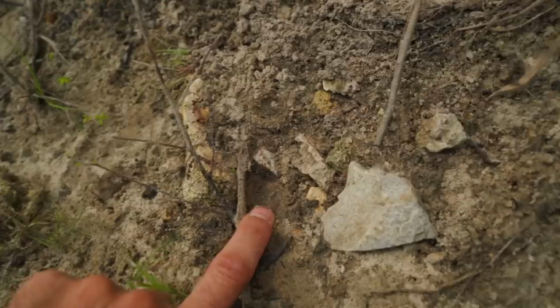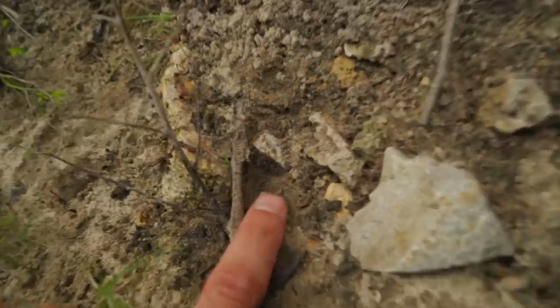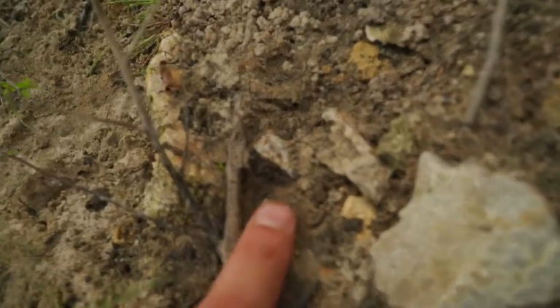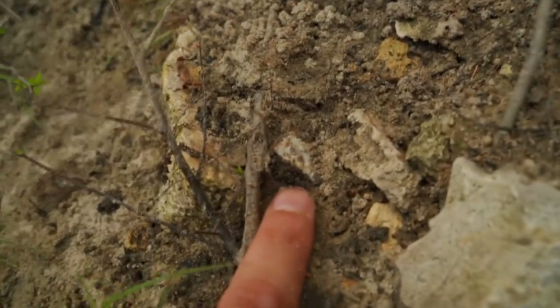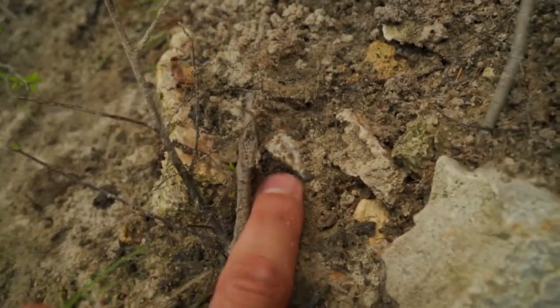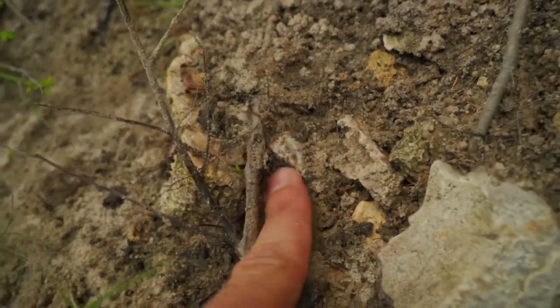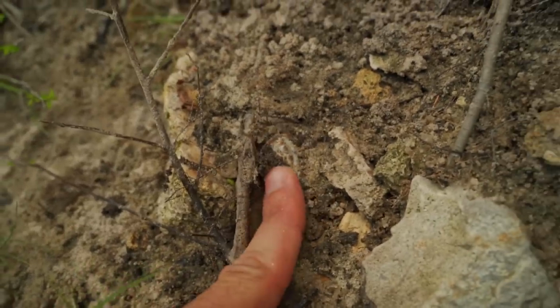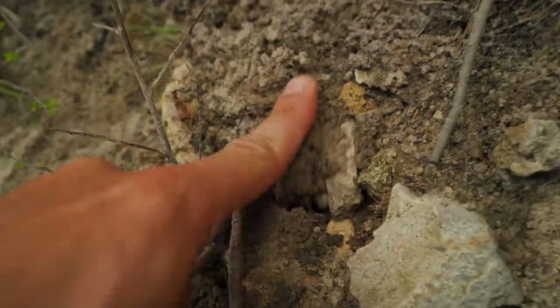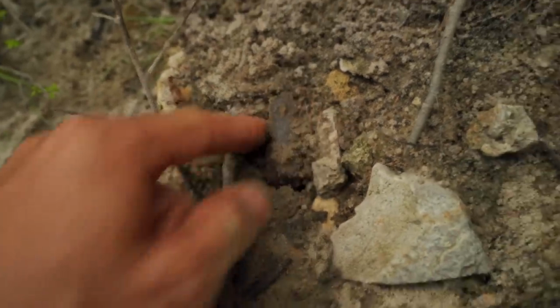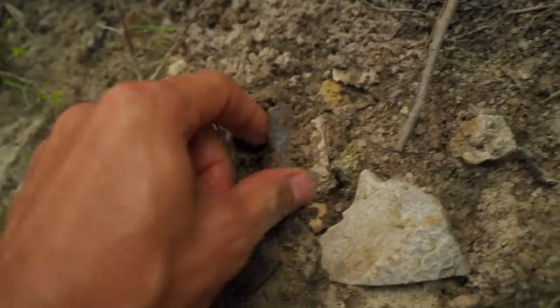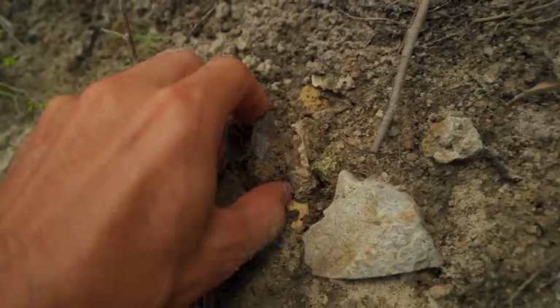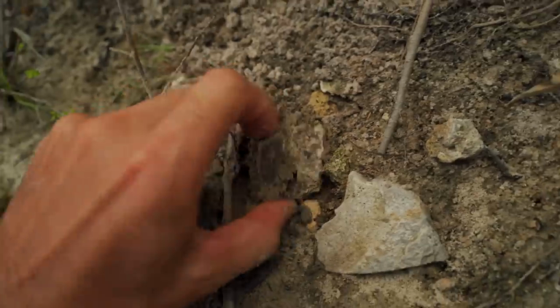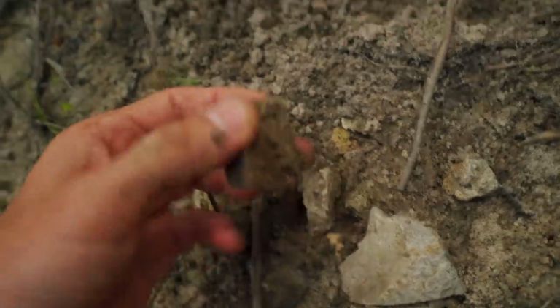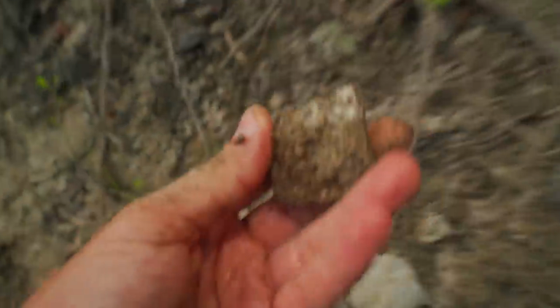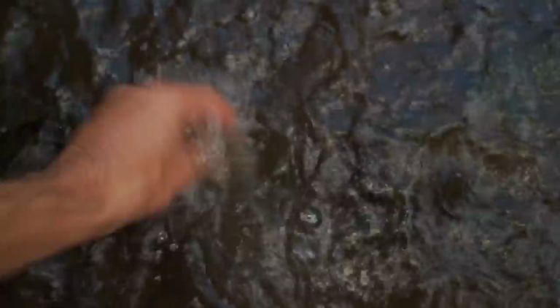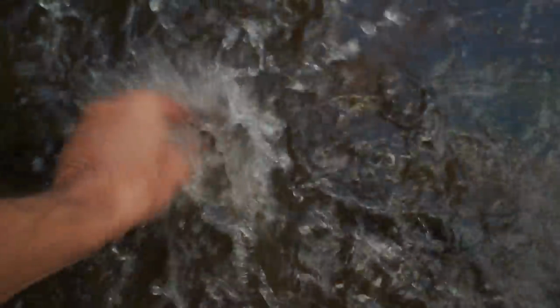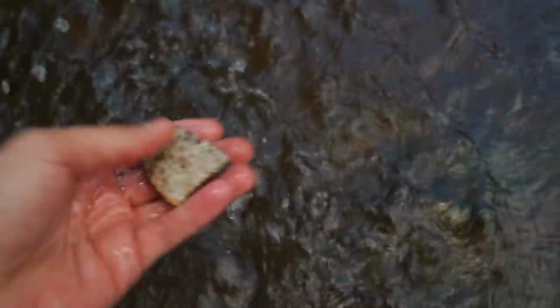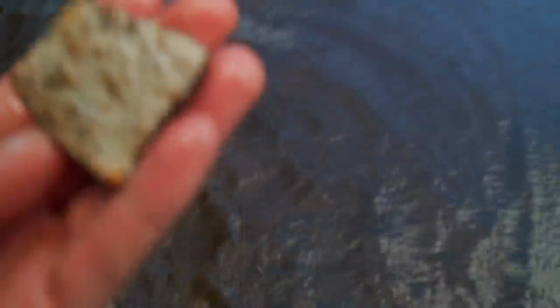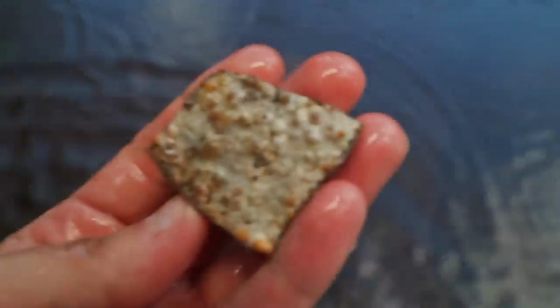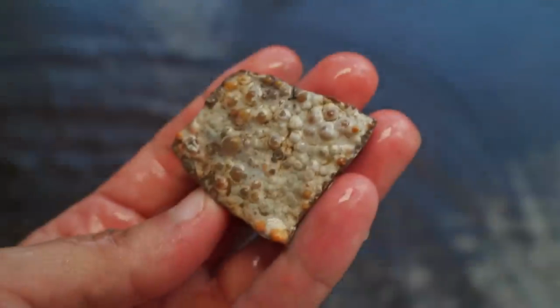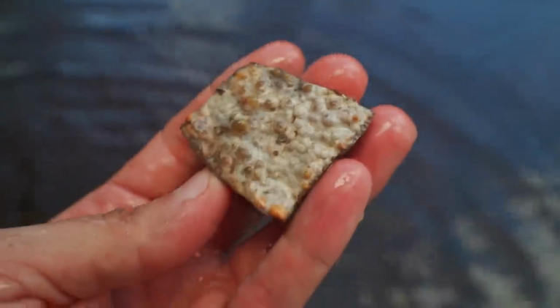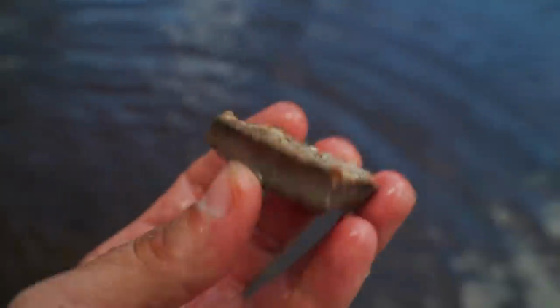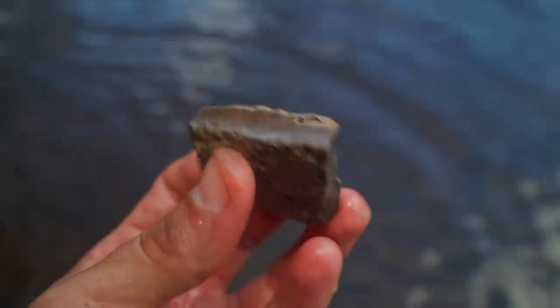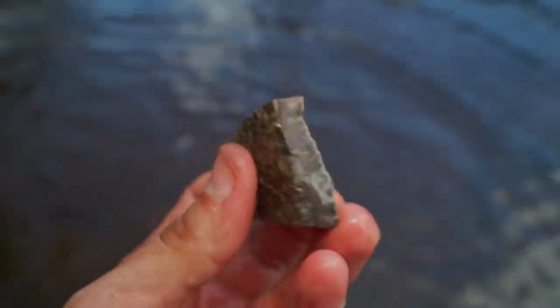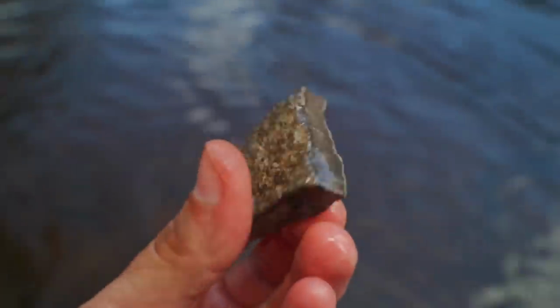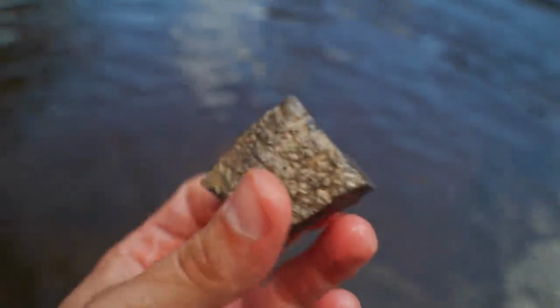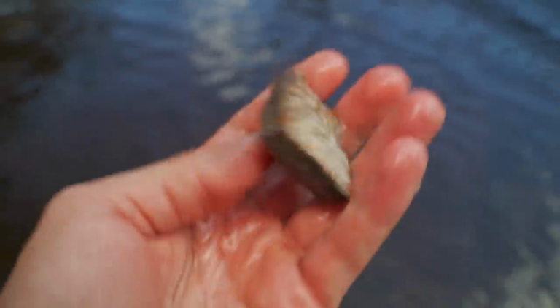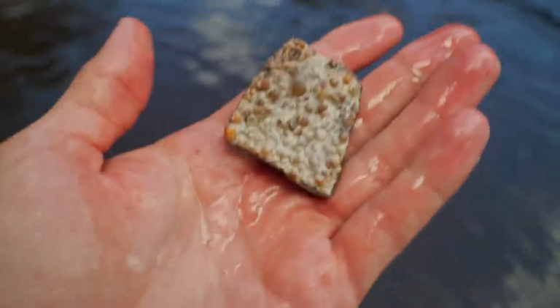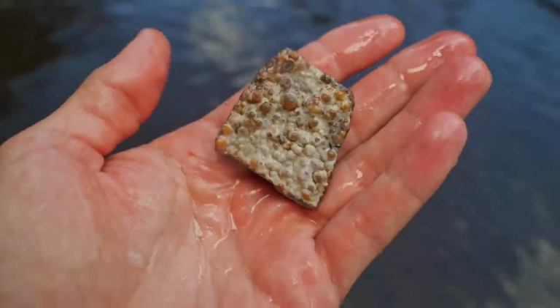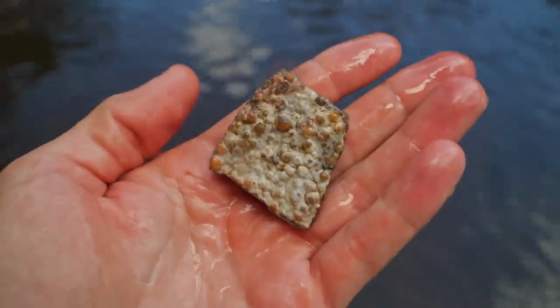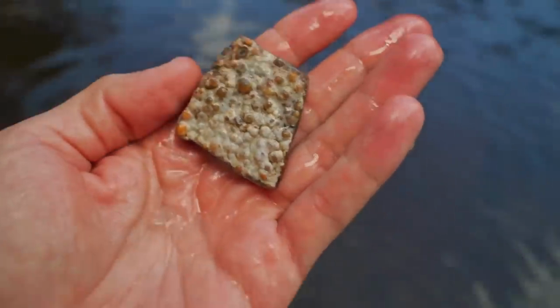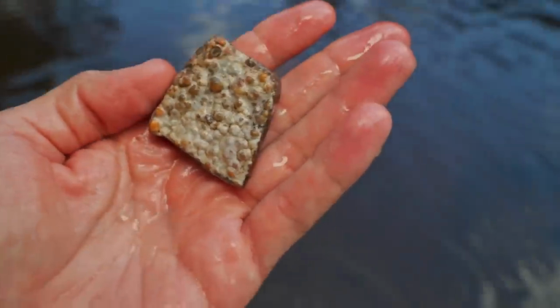Check this out right here — I got a little piece of something, I don't know how big it is. Let's go wash it off. That's terrible compared to what Bree just found, but that's all right.